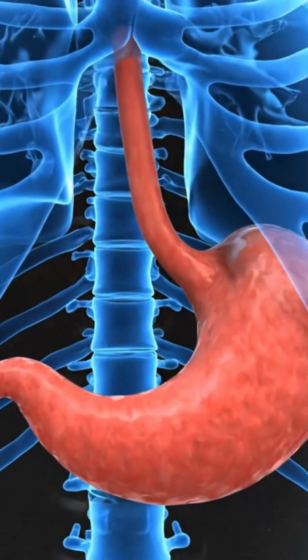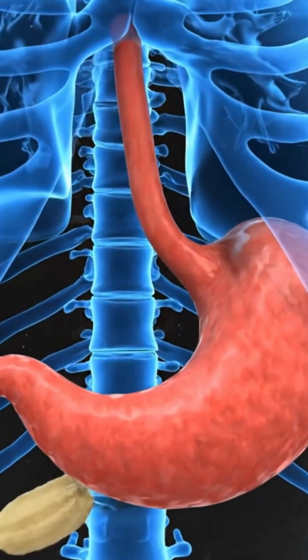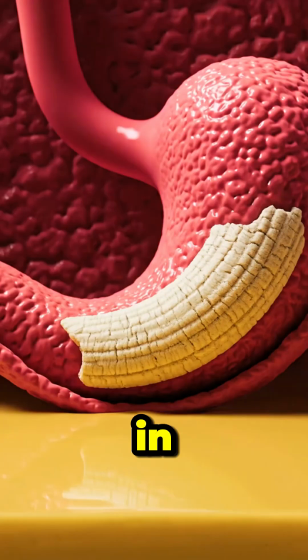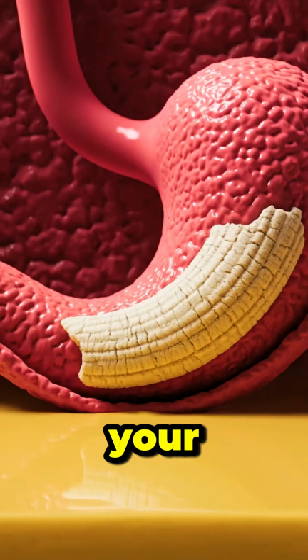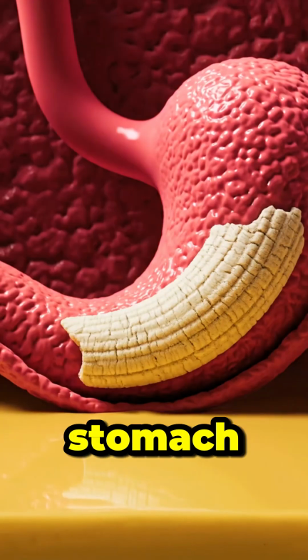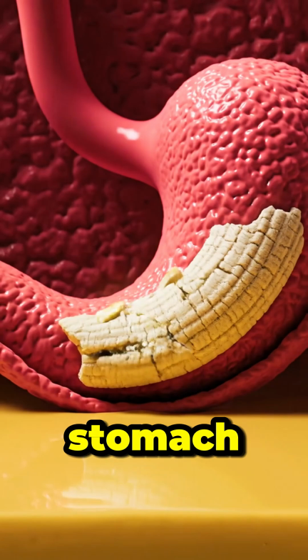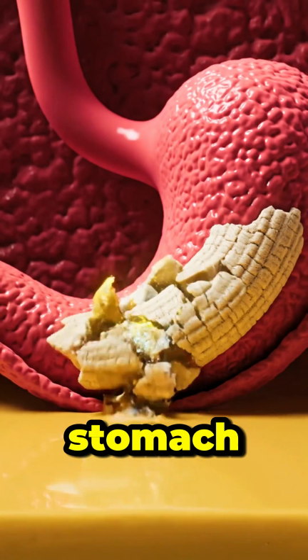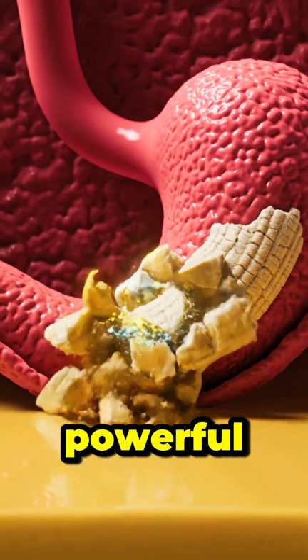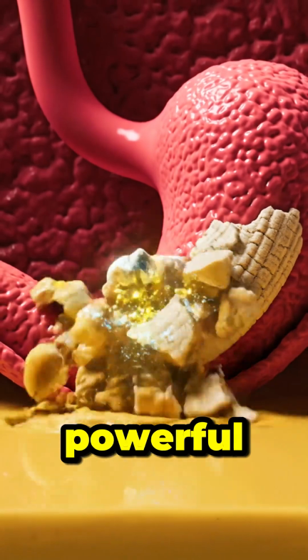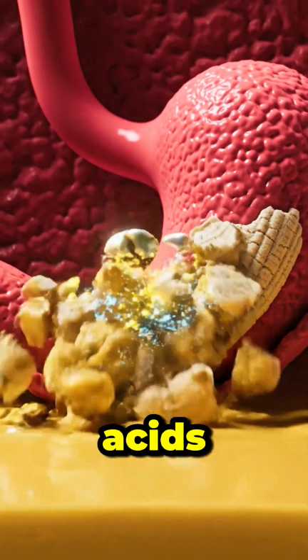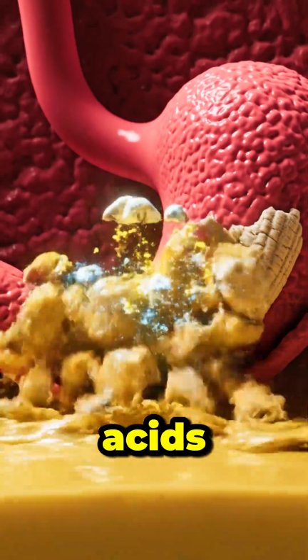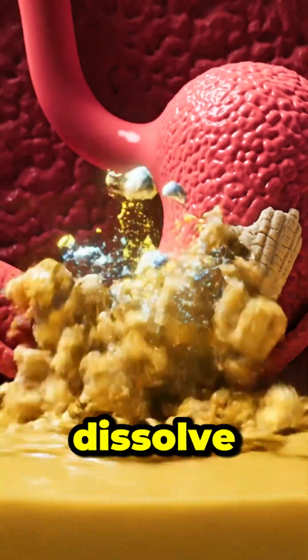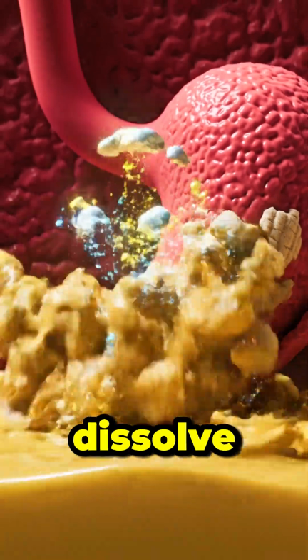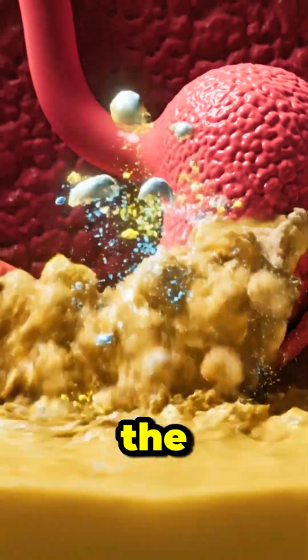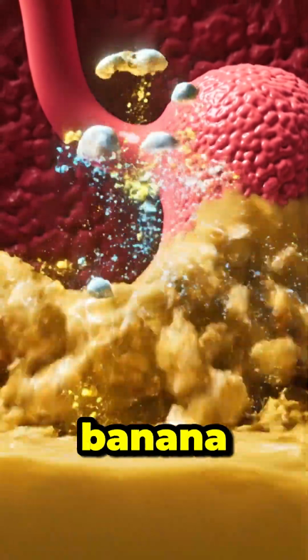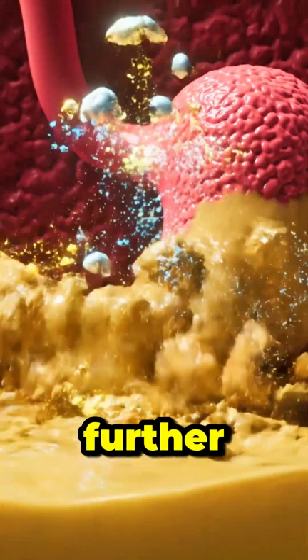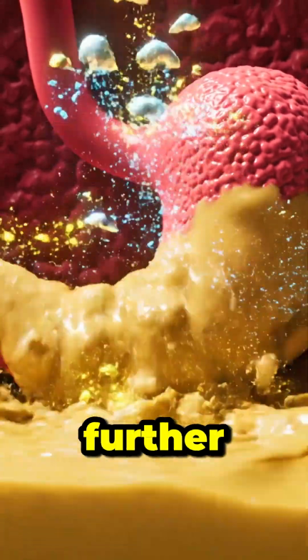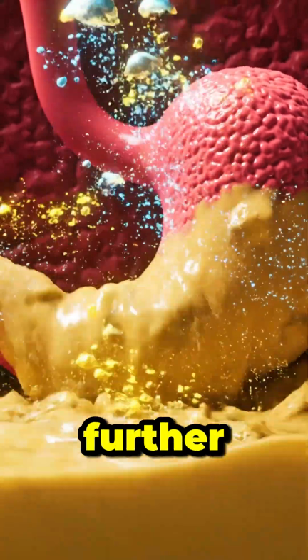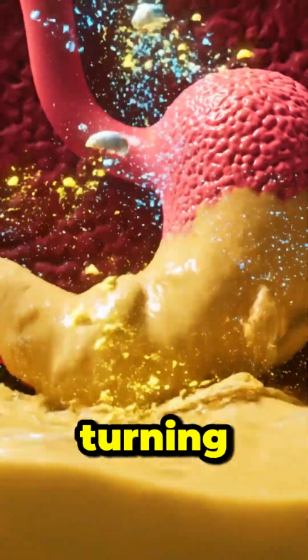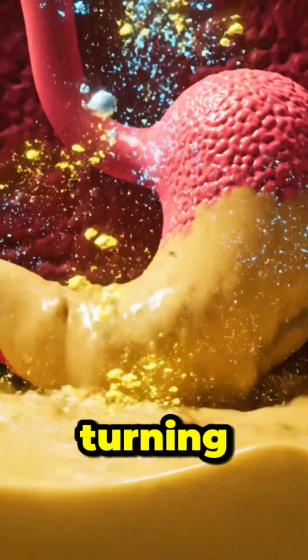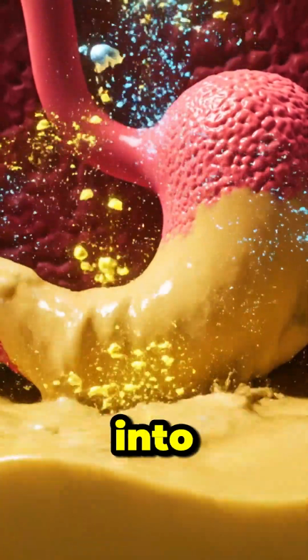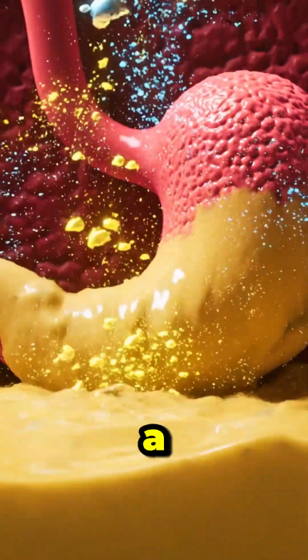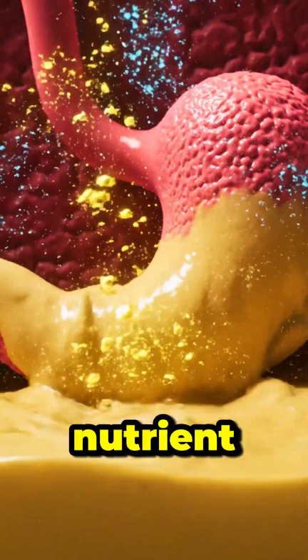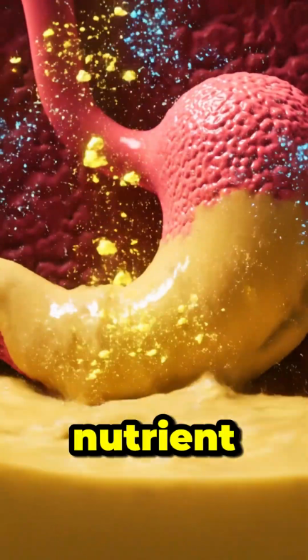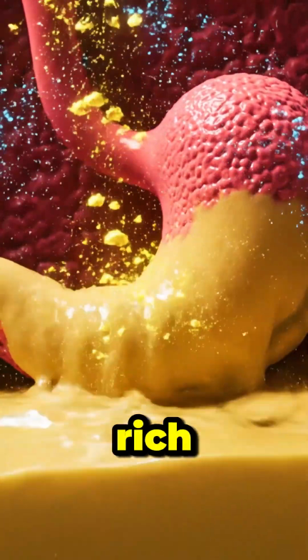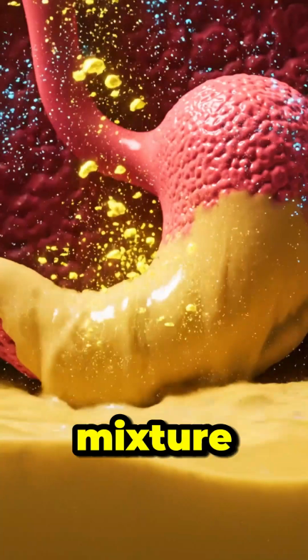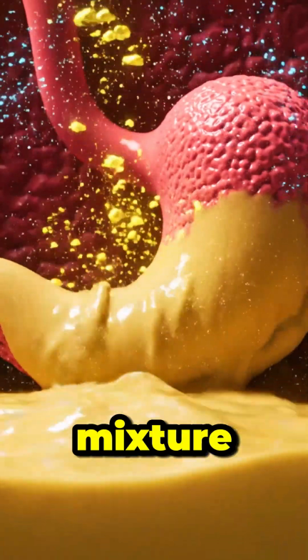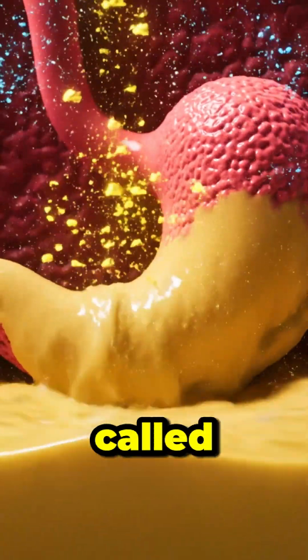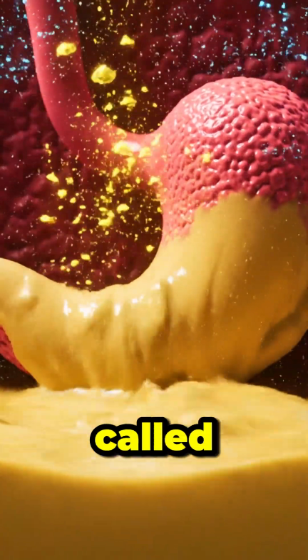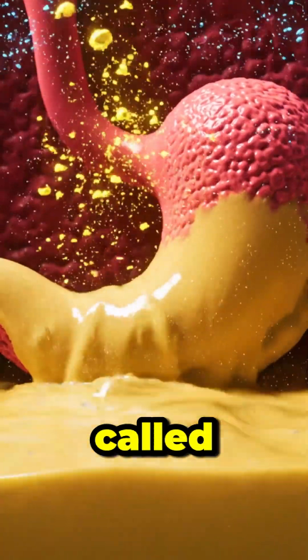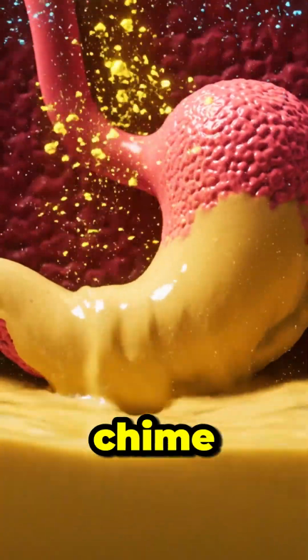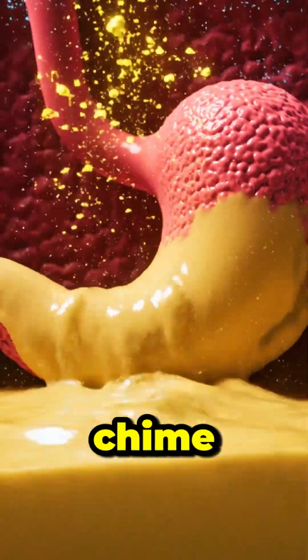In your stomach, powerful acids dissolve the banana further, turning it into a nutrient-rich mixture called chyme.